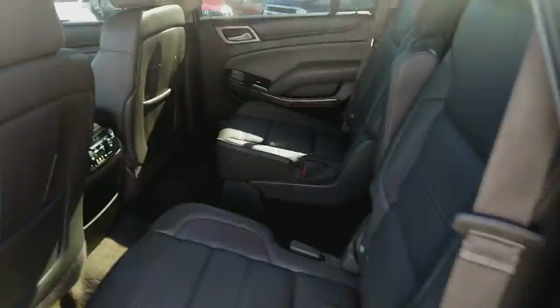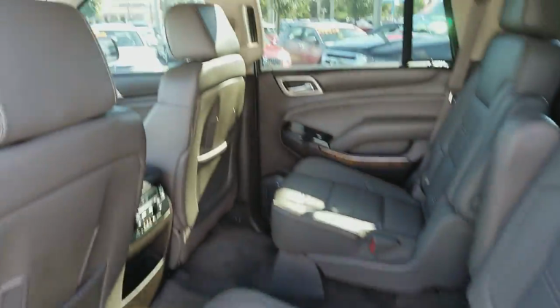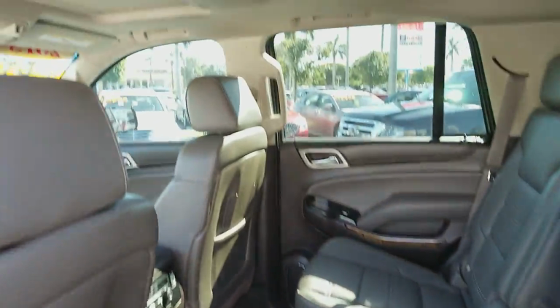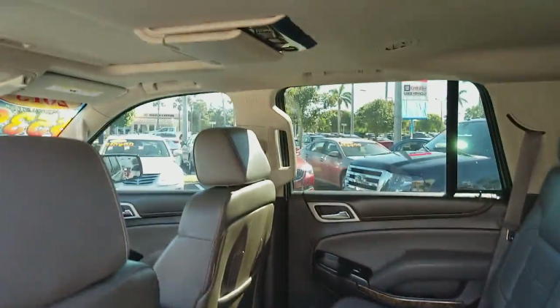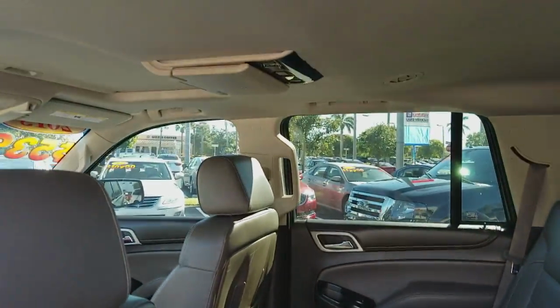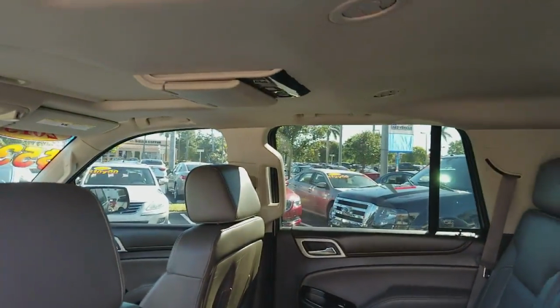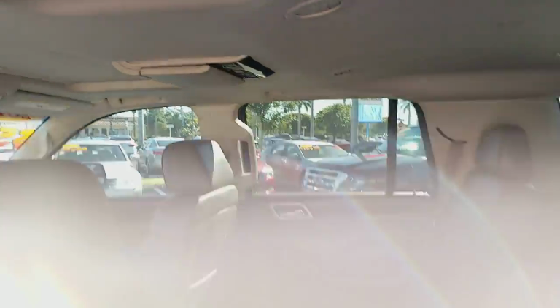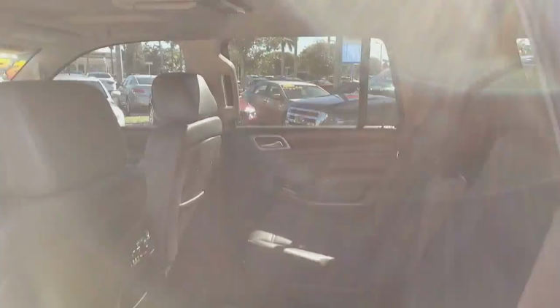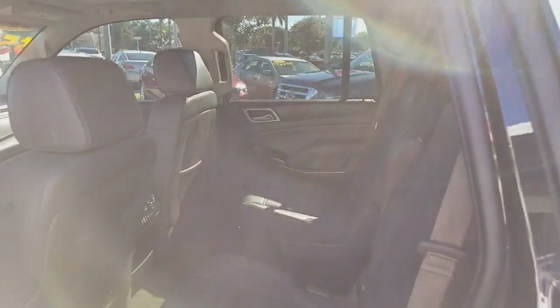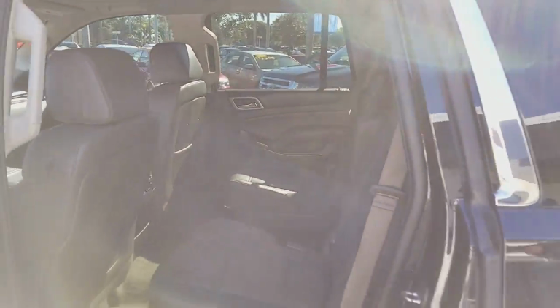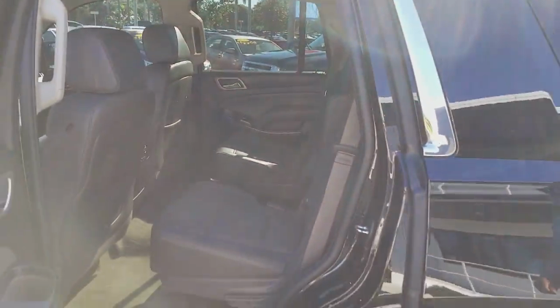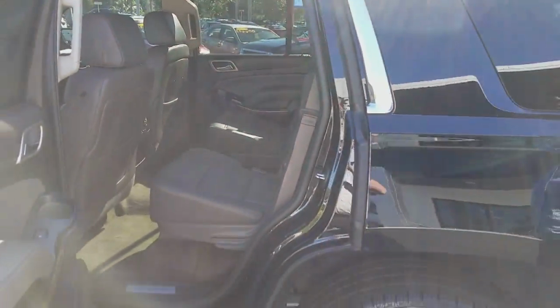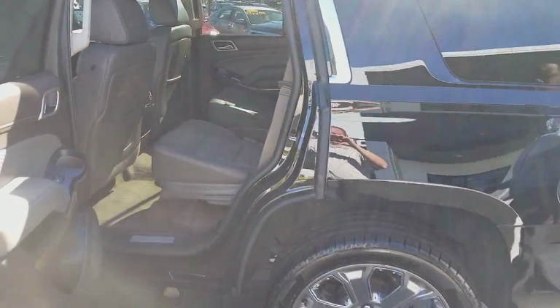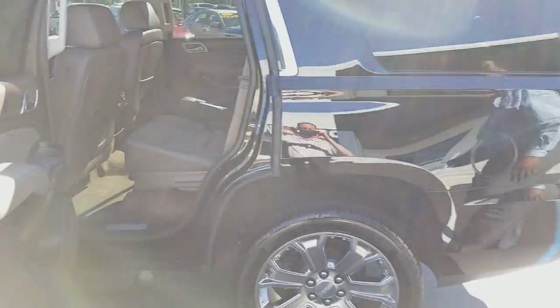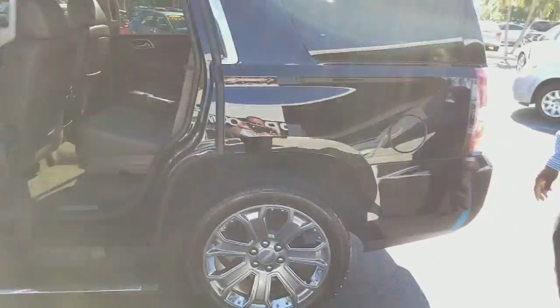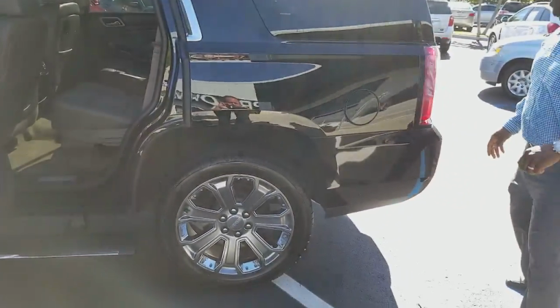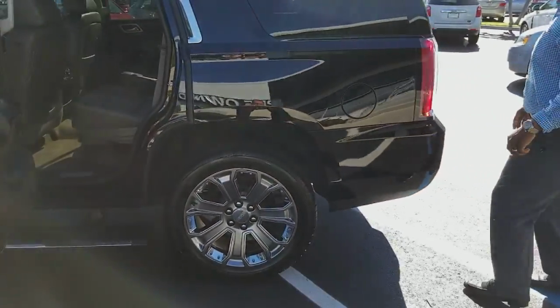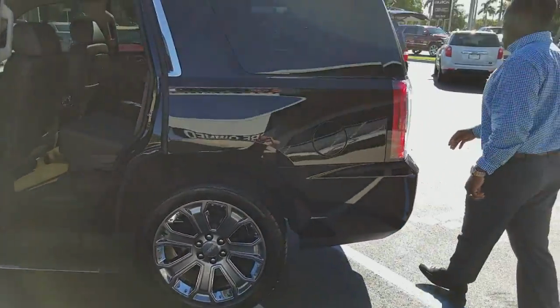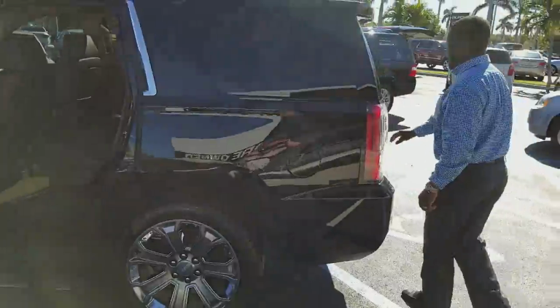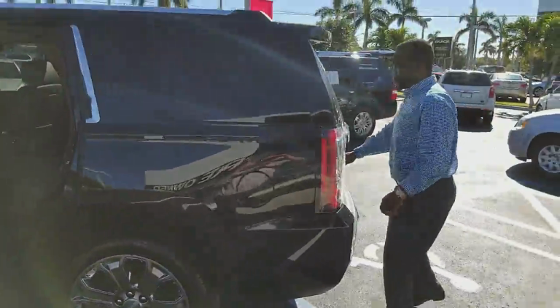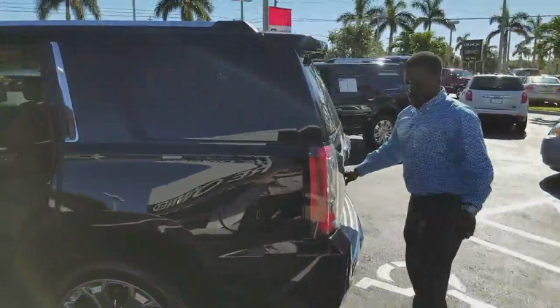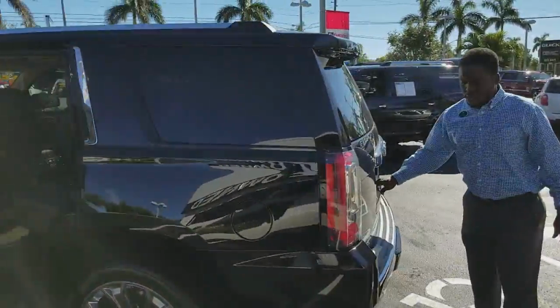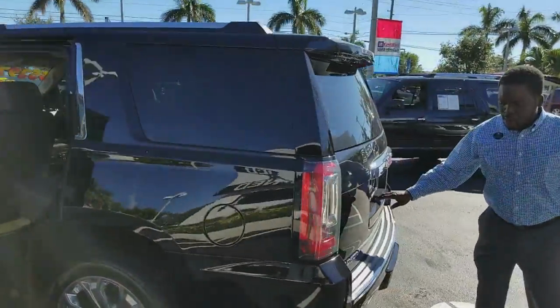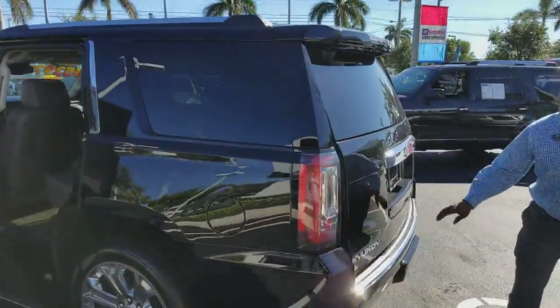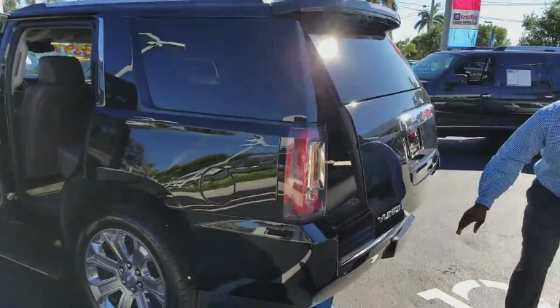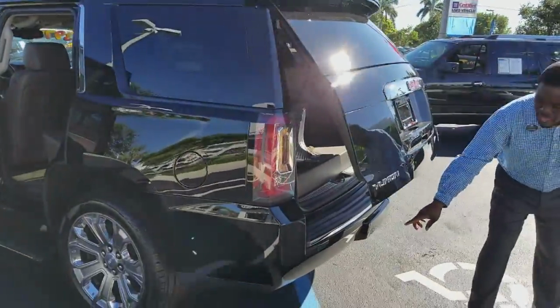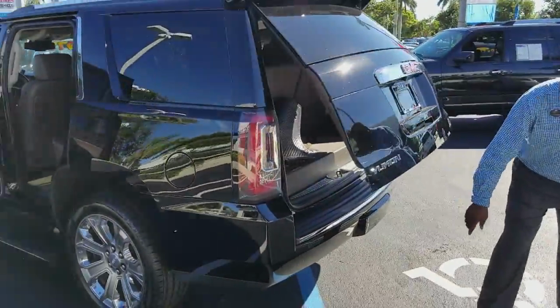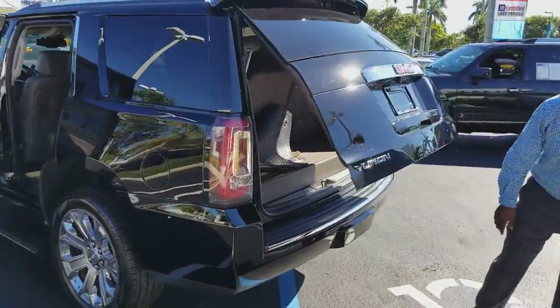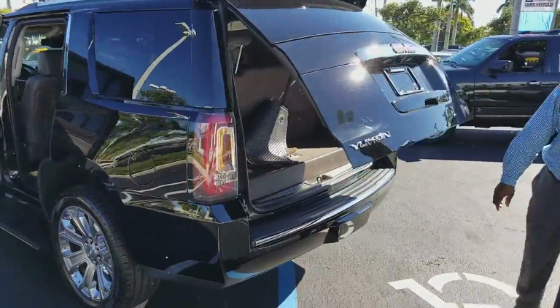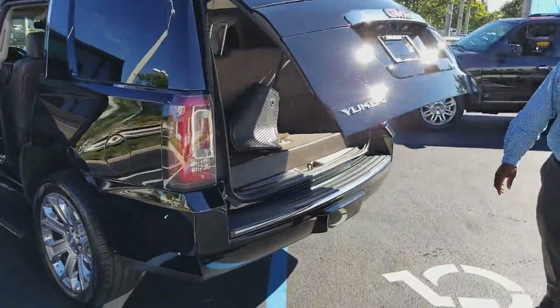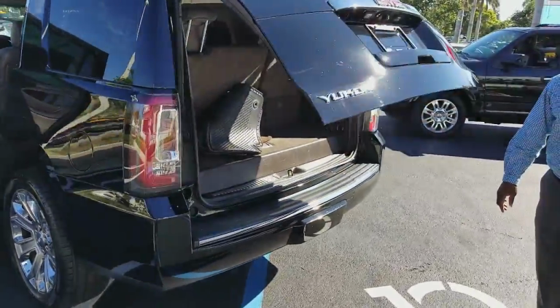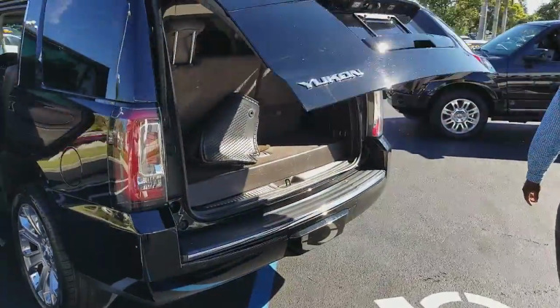The 6.2-liter engine puts out close to 500 horsepower on this vehicle. It has a power tailgate. You also have backup sensors and a backup camera.